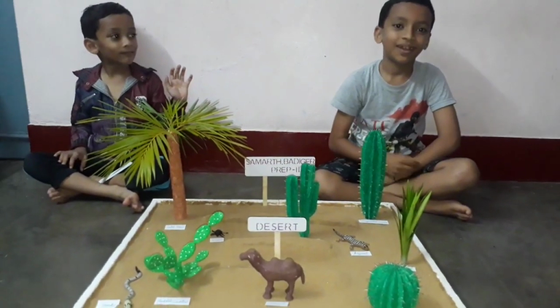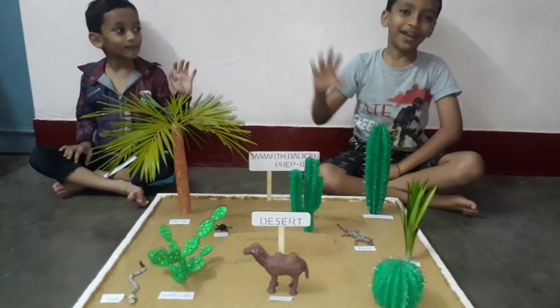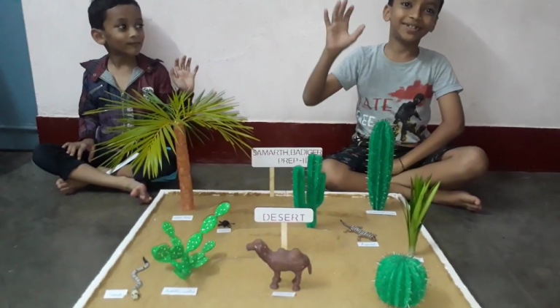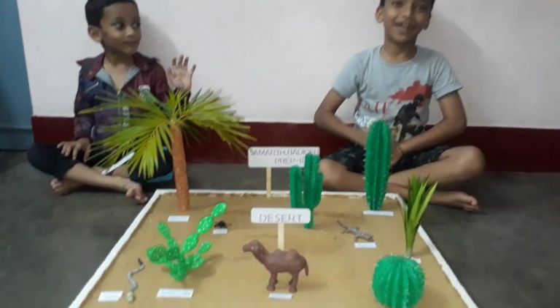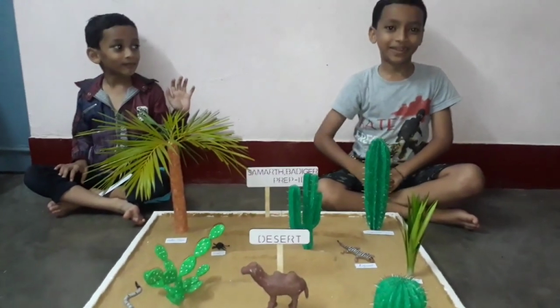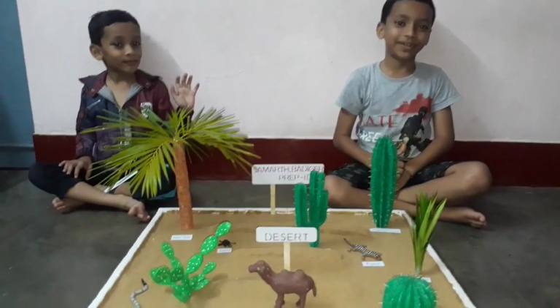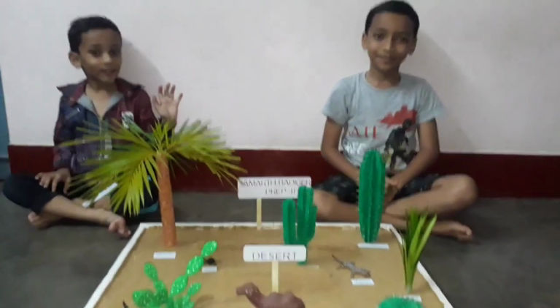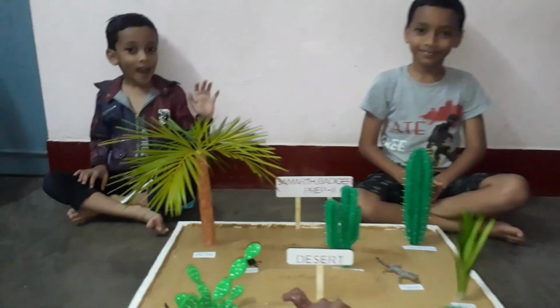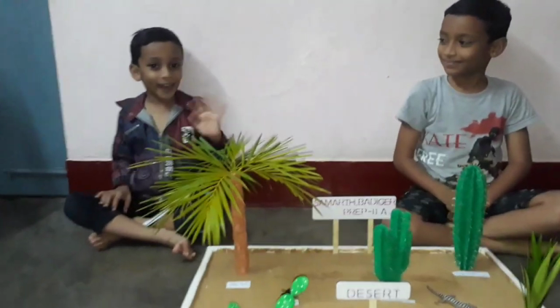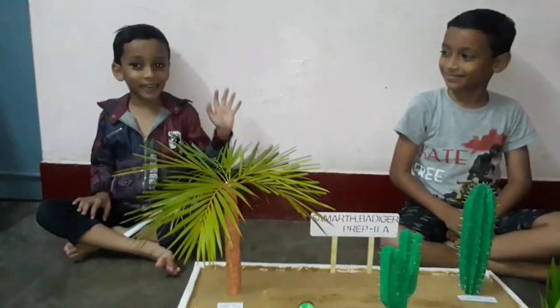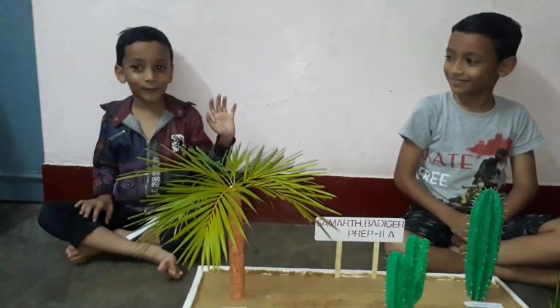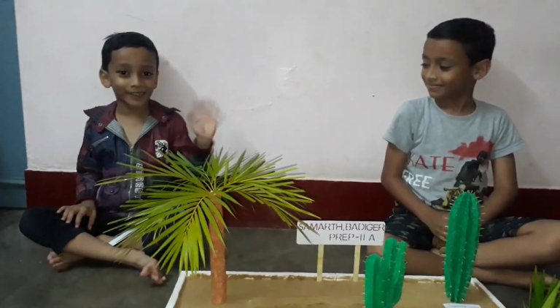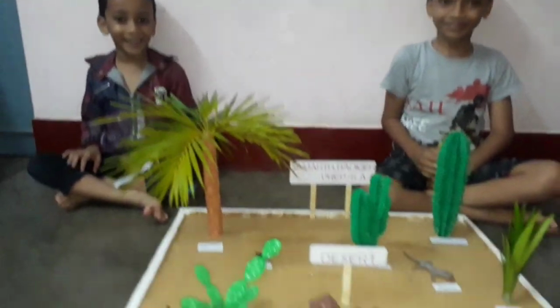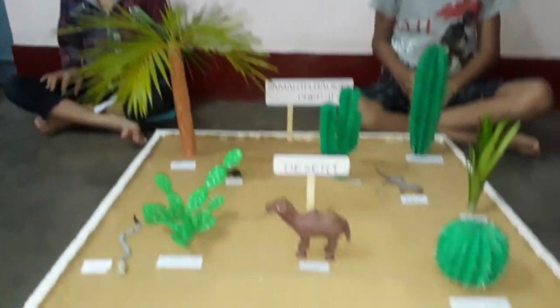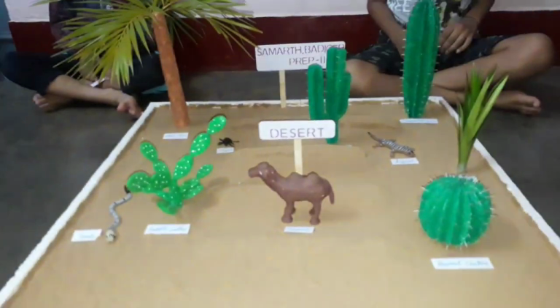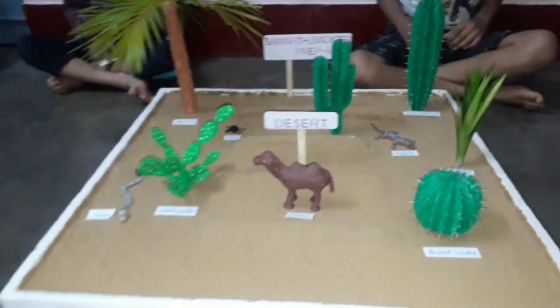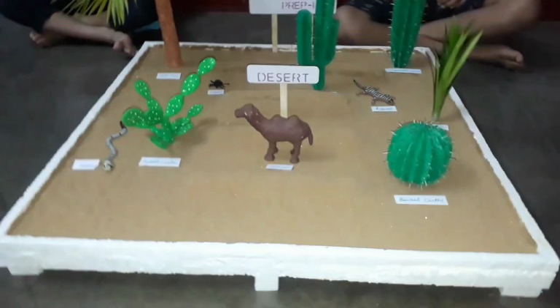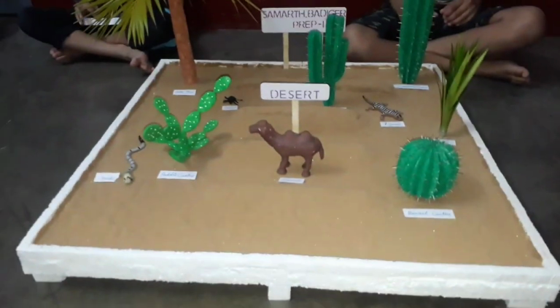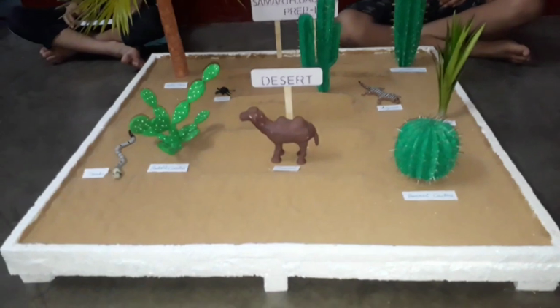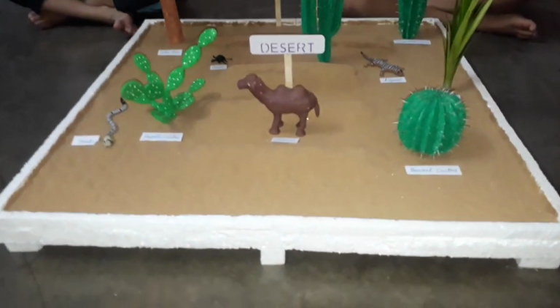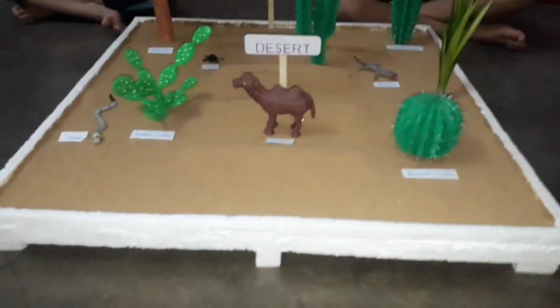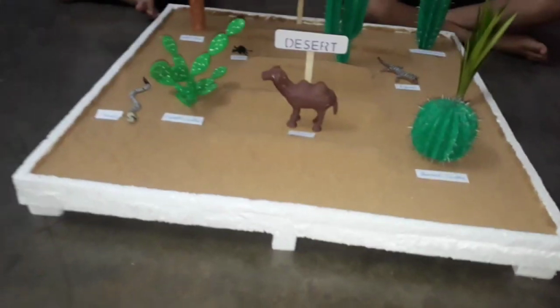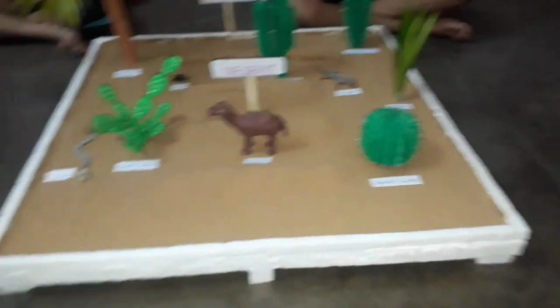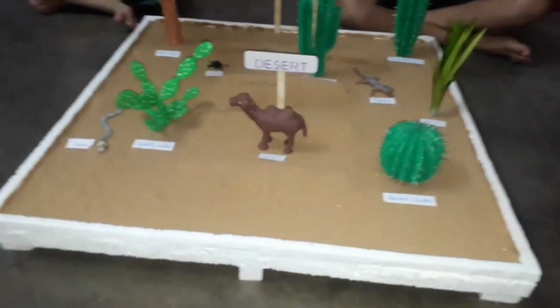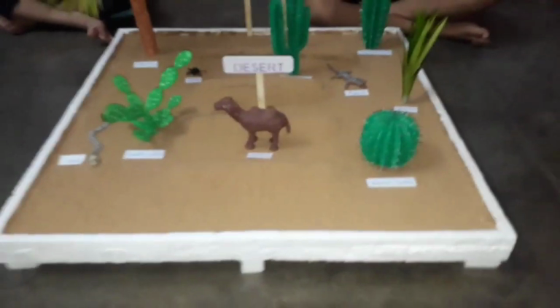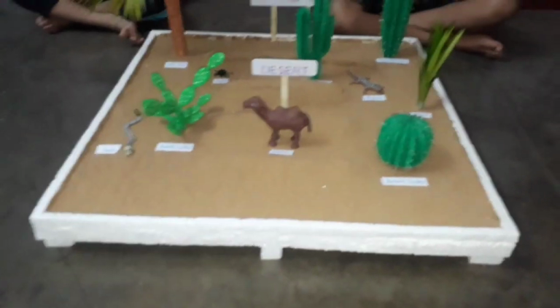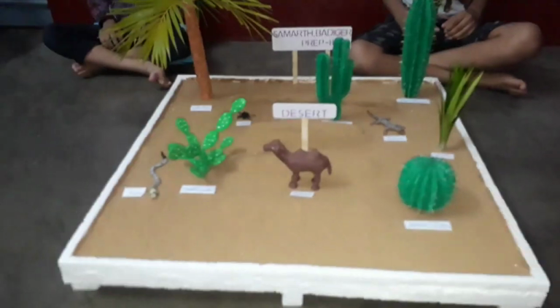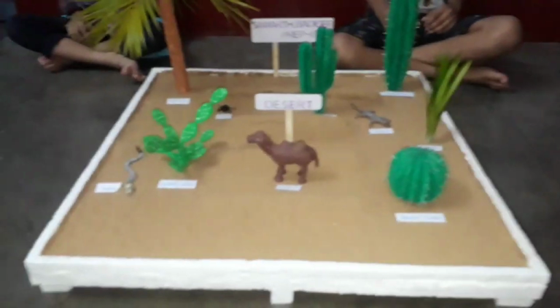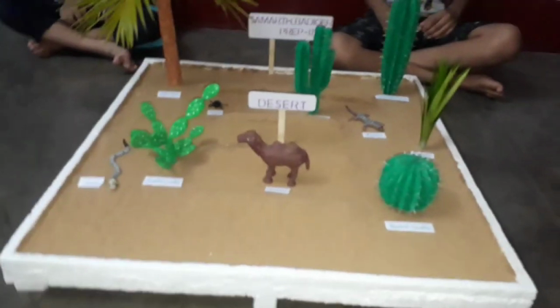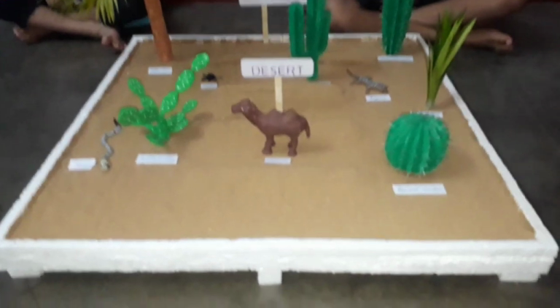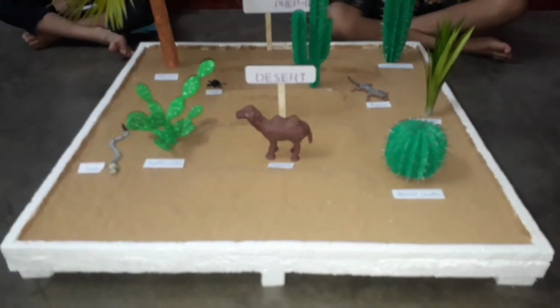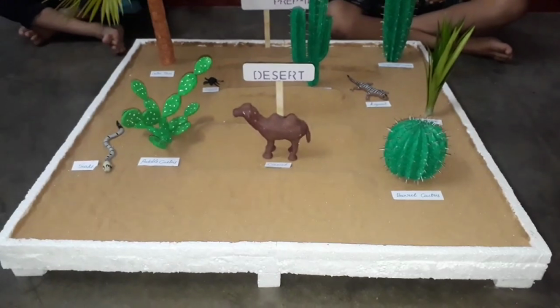Hi guys, I am Katesh Padigir. Hi guys, I am Samad Padigir. This is a science model — desert.